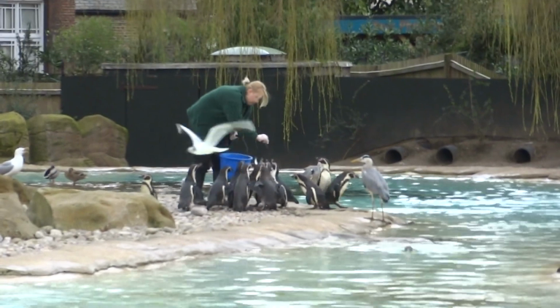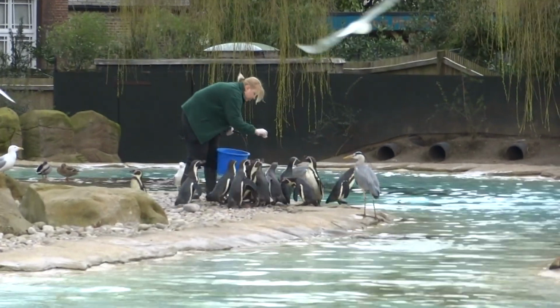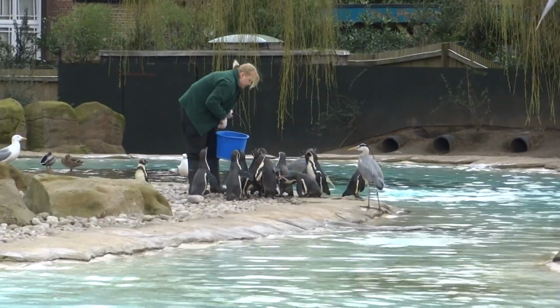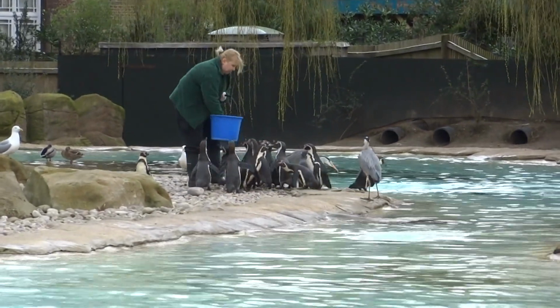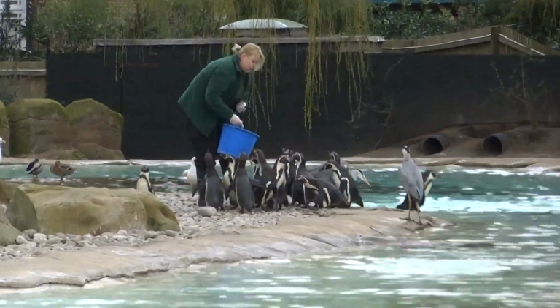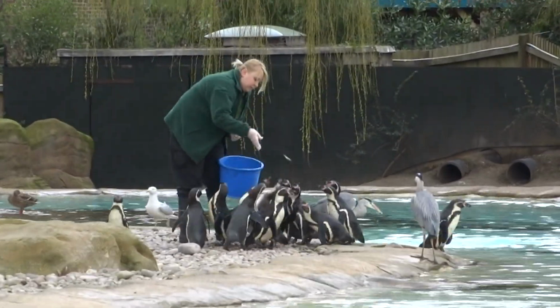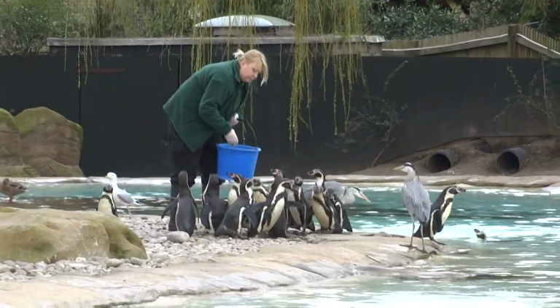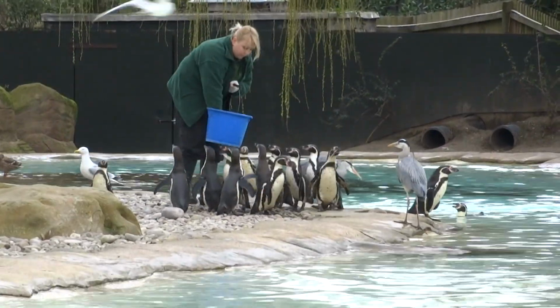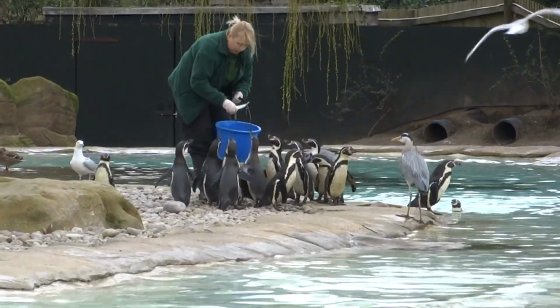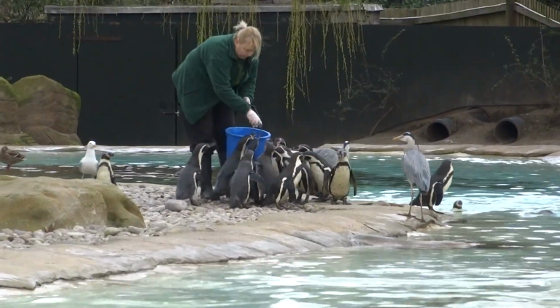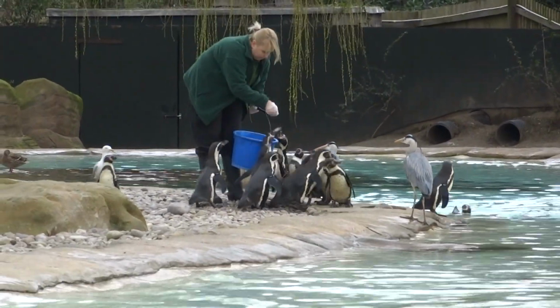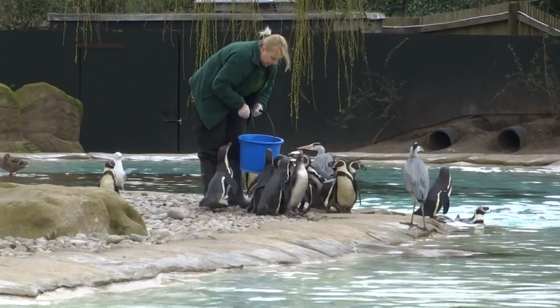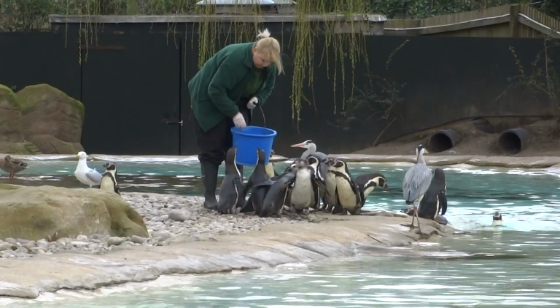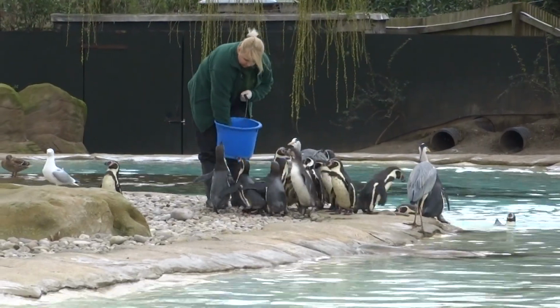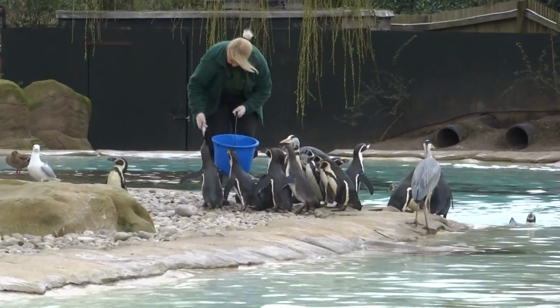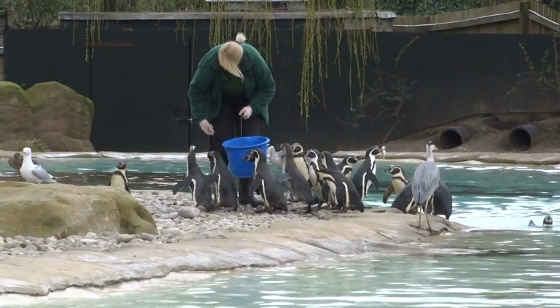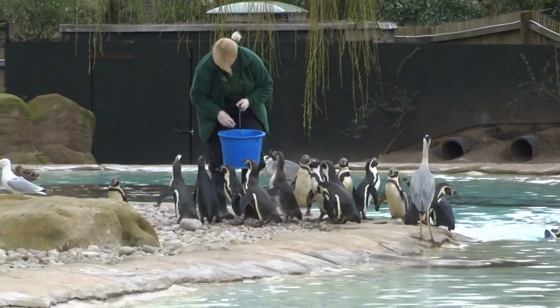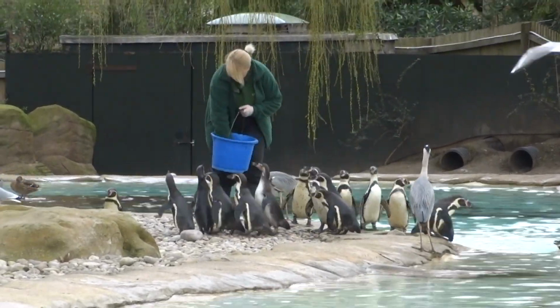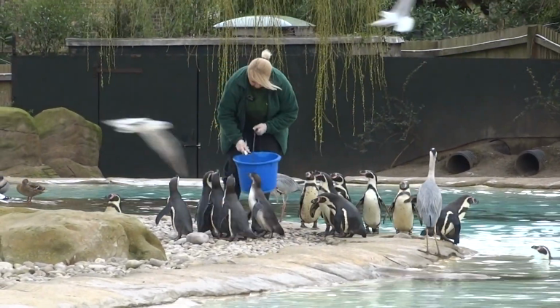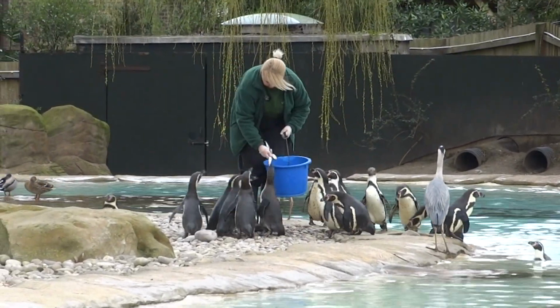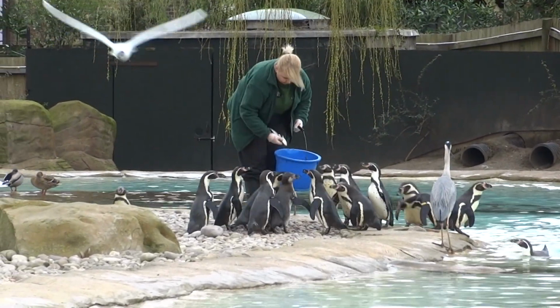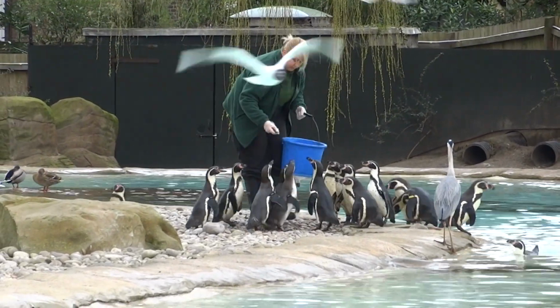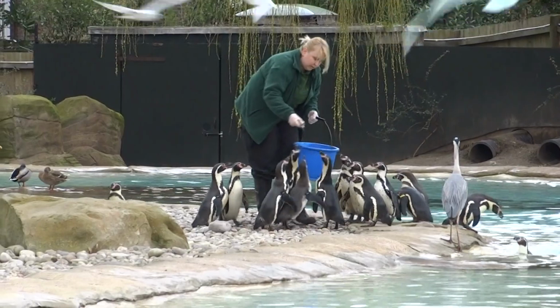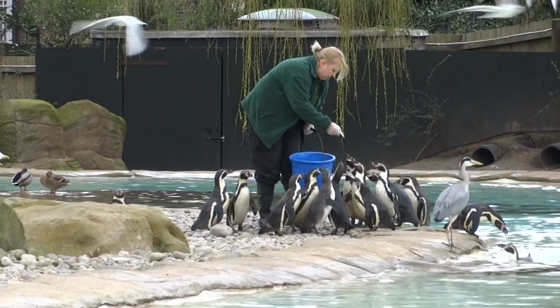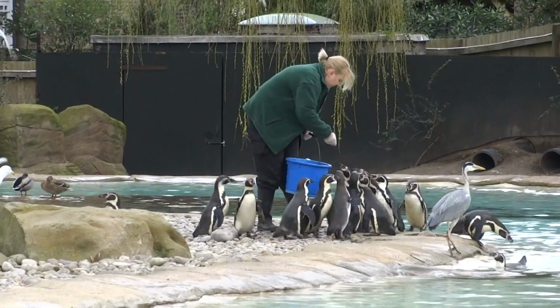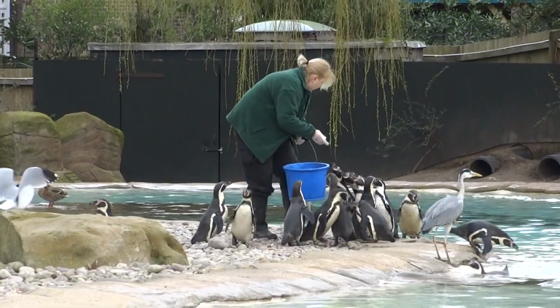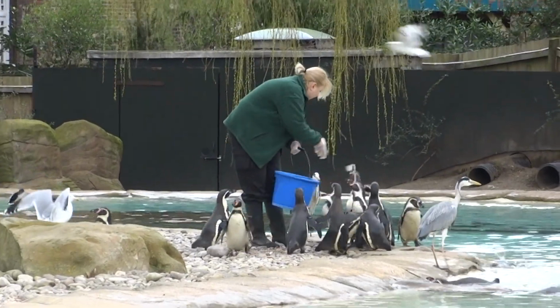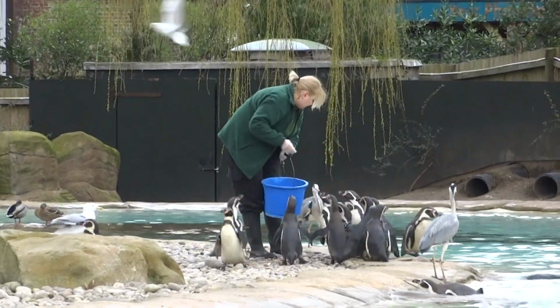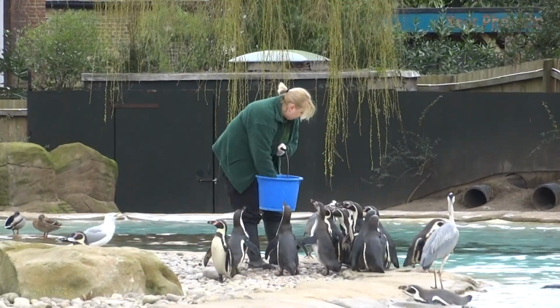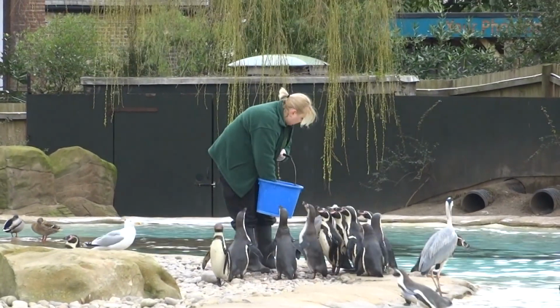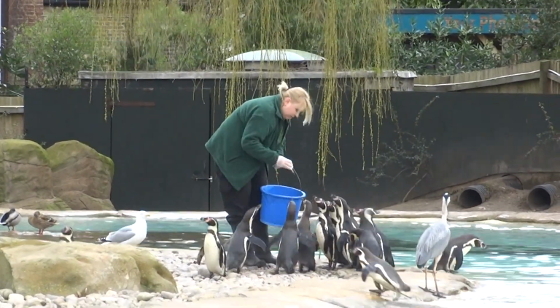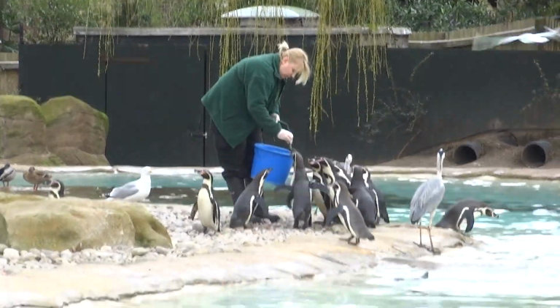Penguins need to dive to find their food. All penguins are fantastic divers — all the different species can easily get down to at least 100 meters in depth. But some of the larger species, such as those enormous emperors mentioned earlier, they've been recorded diving as deep as 500 meters.